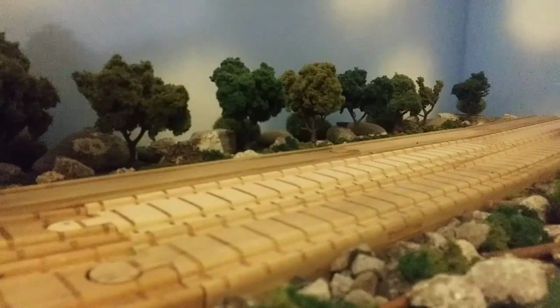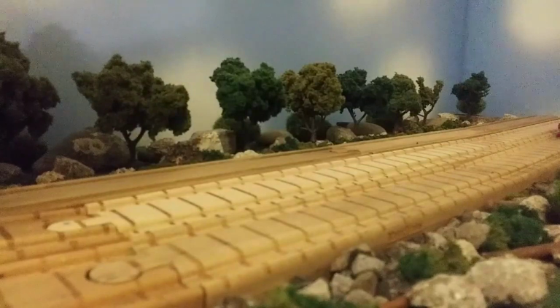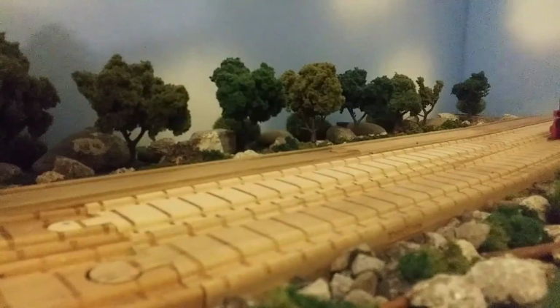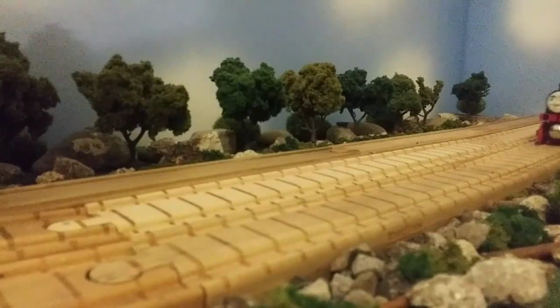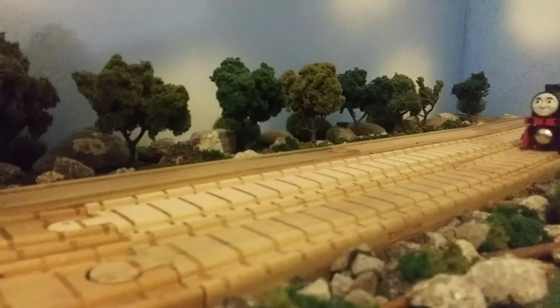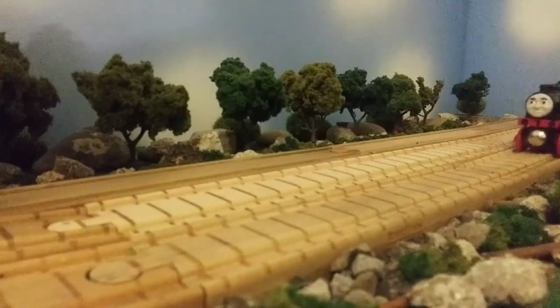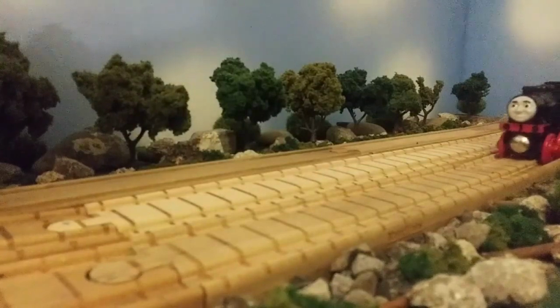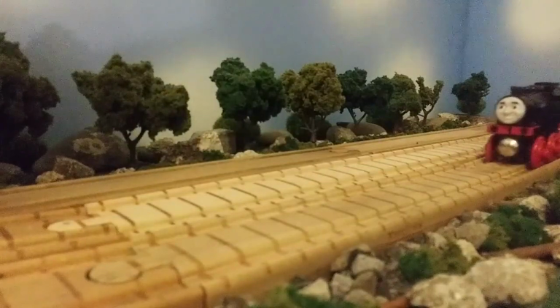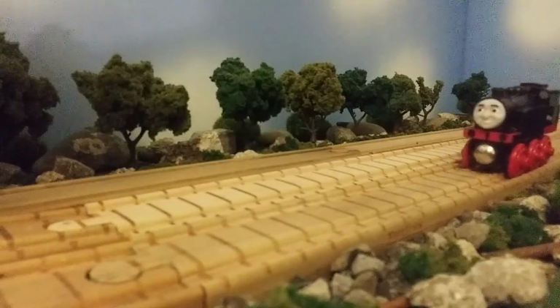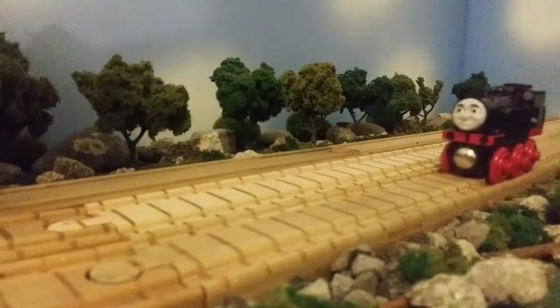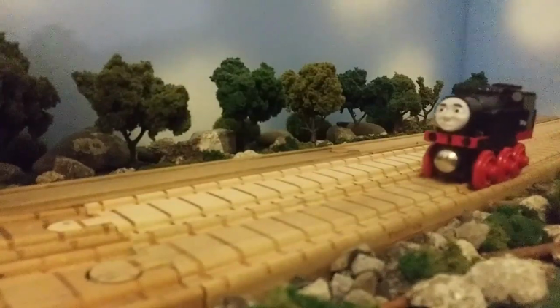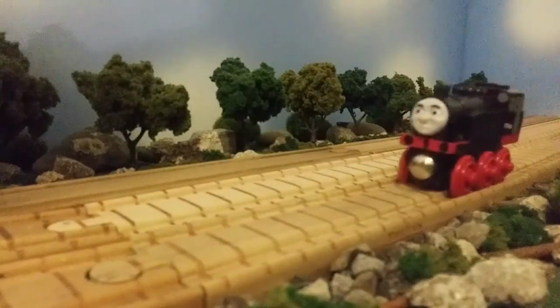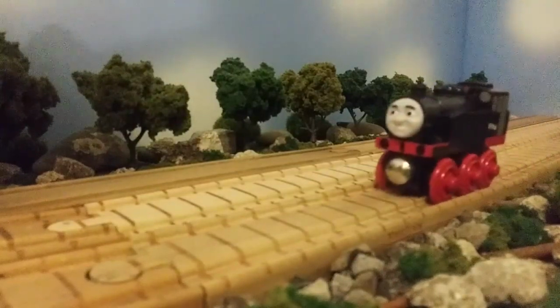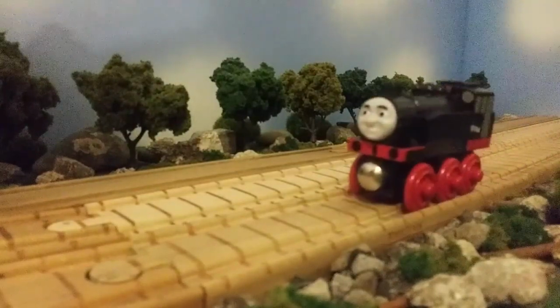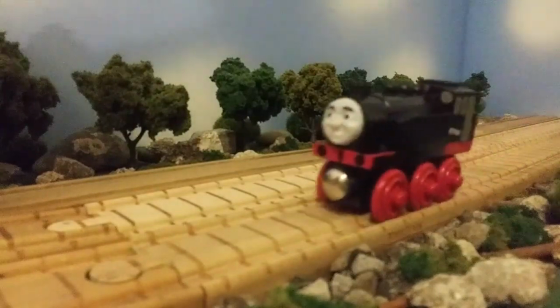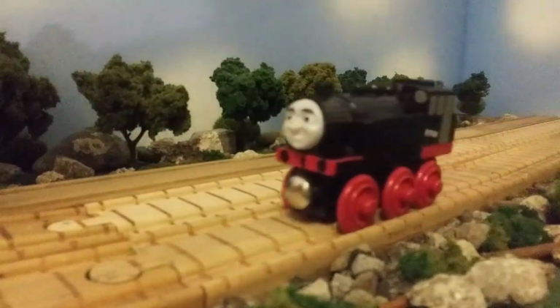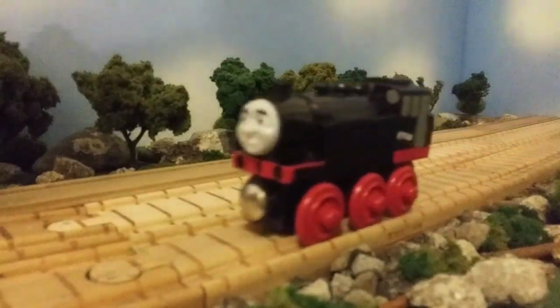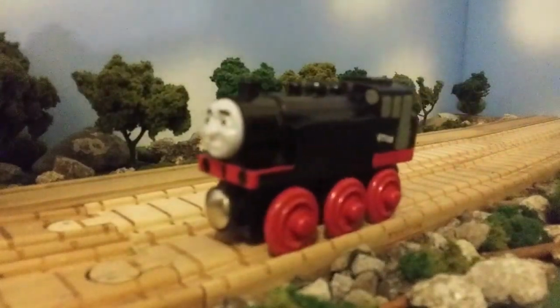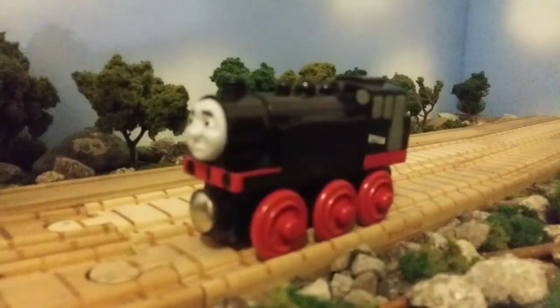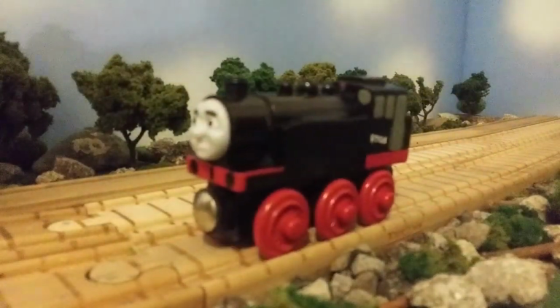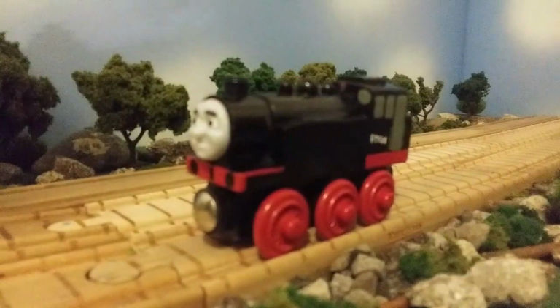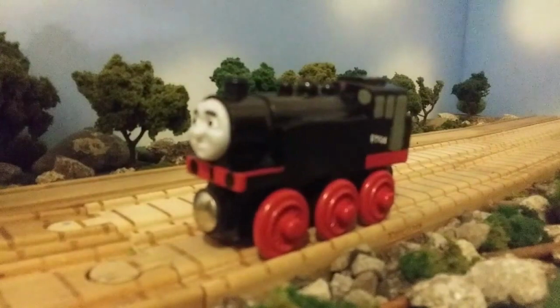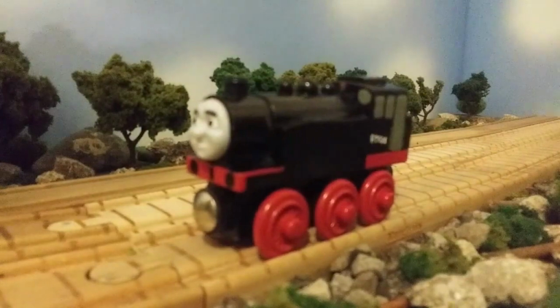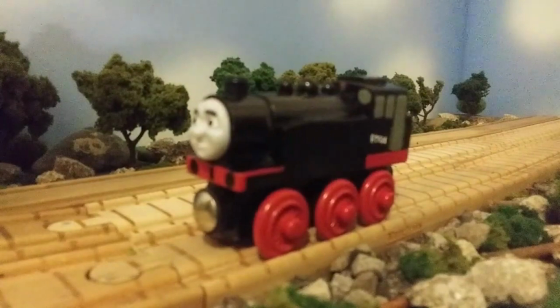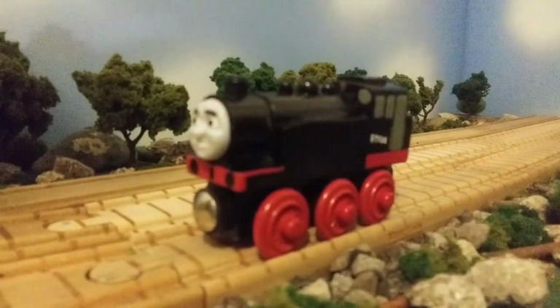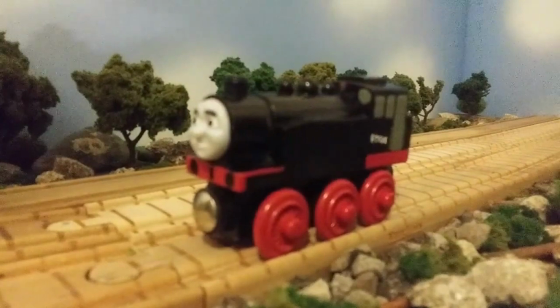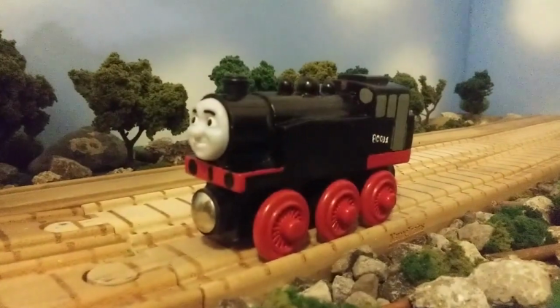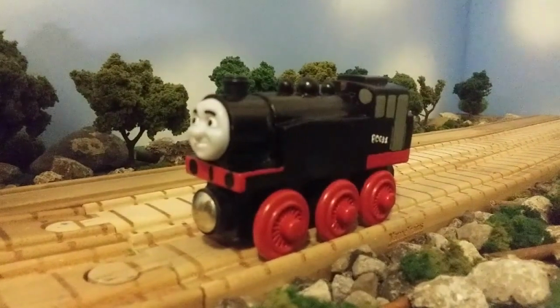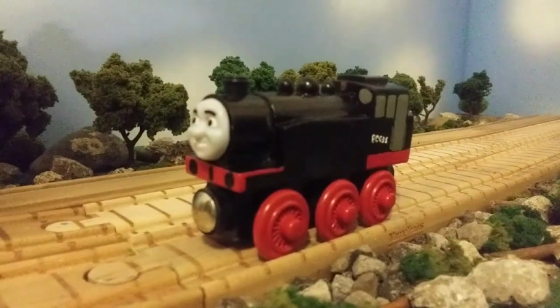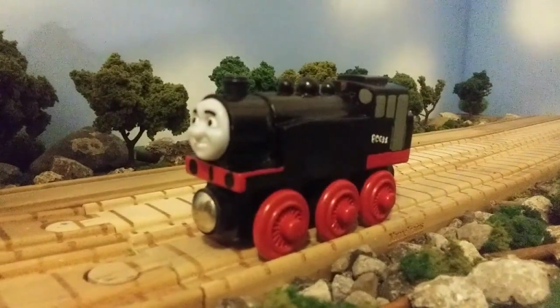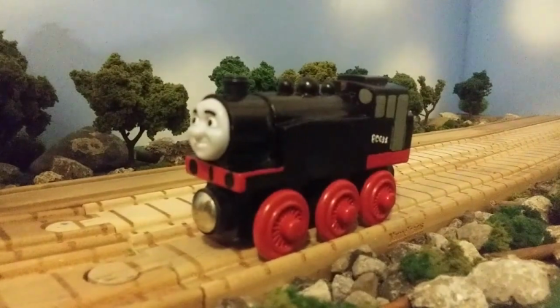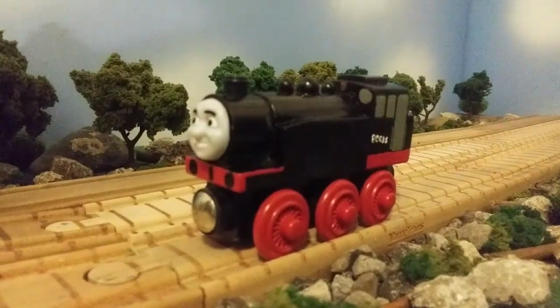Hello everyone, UsefulEngine11 here, back again for another custom video, and today we are going to be taking a look at the Marklin Engine. So let's get into this.